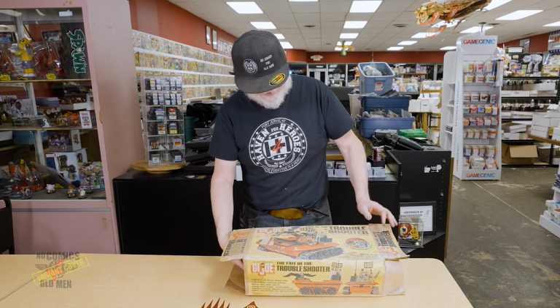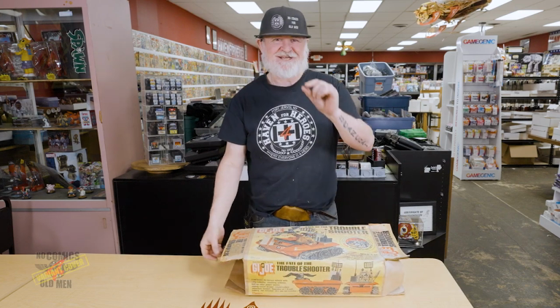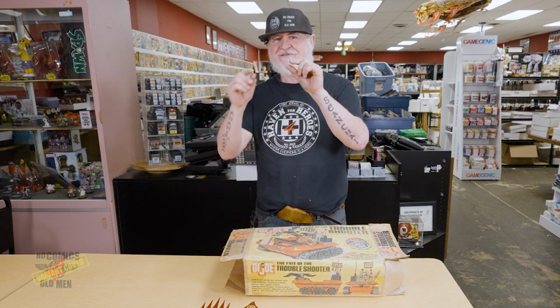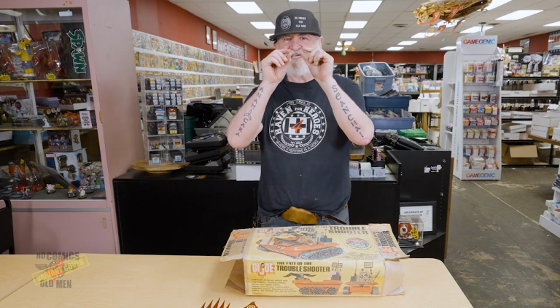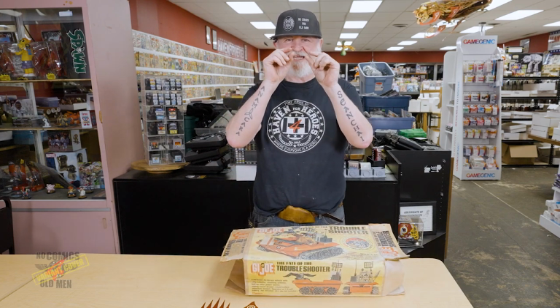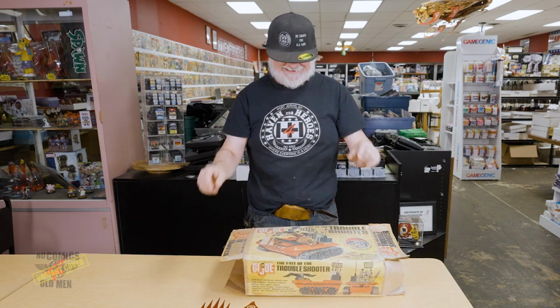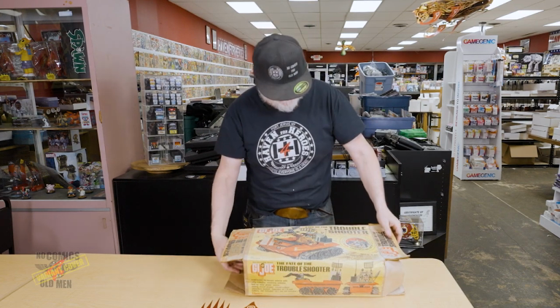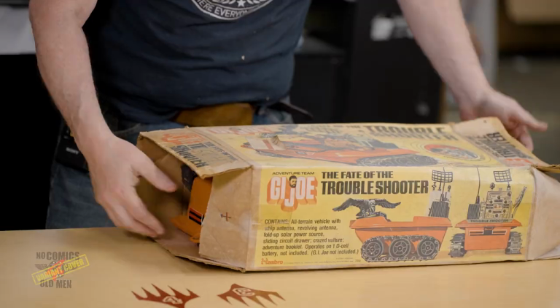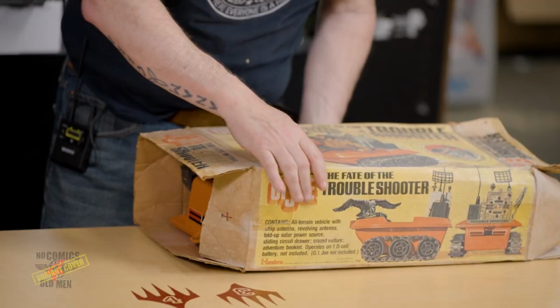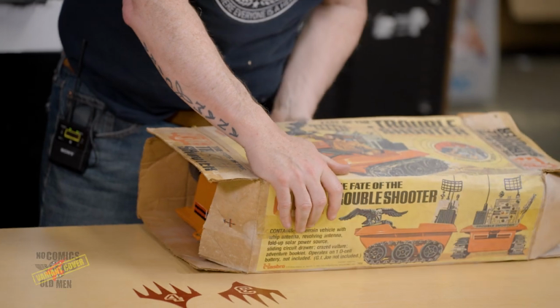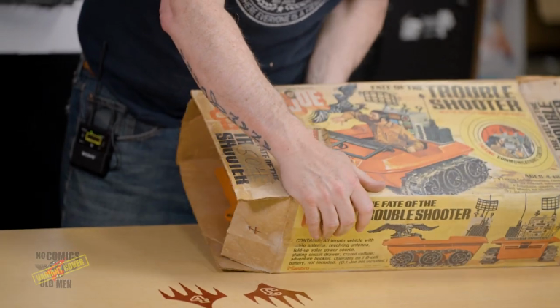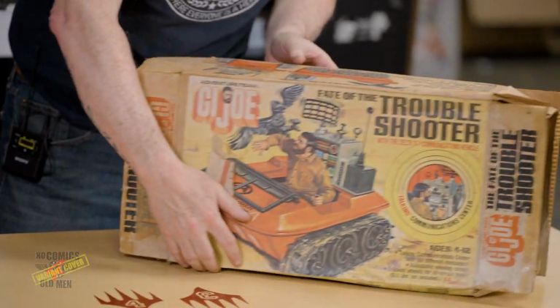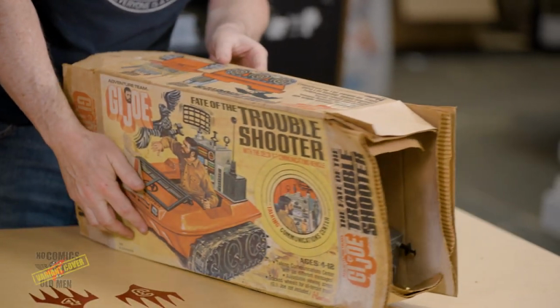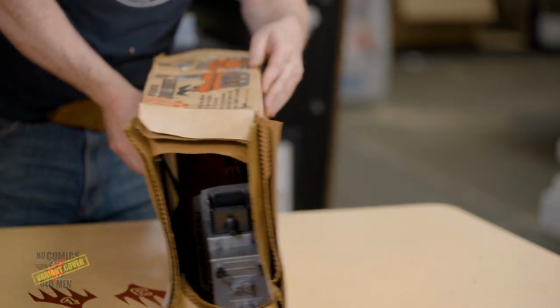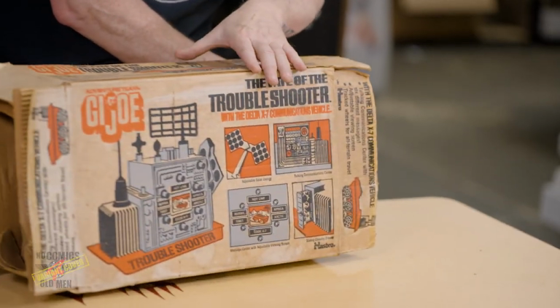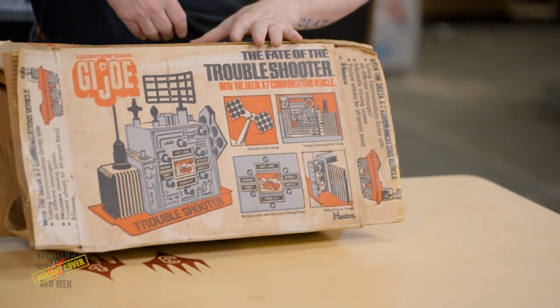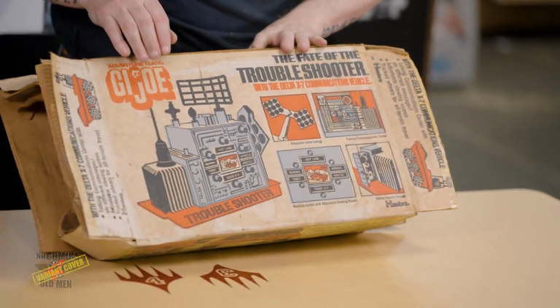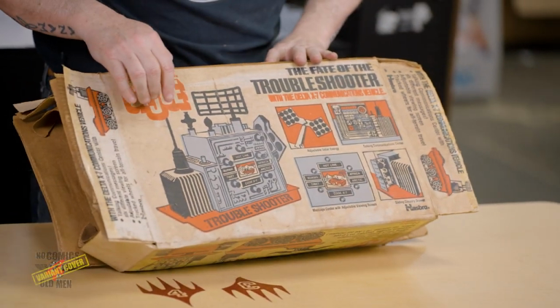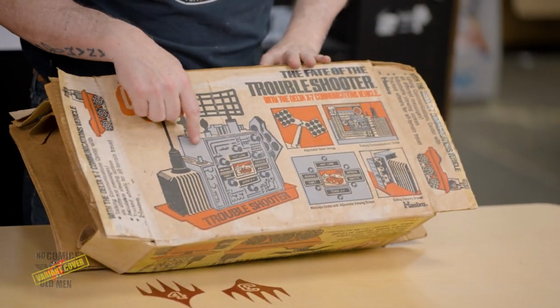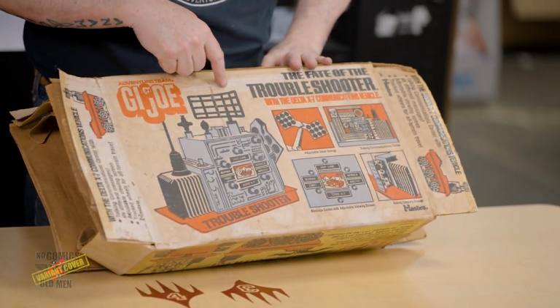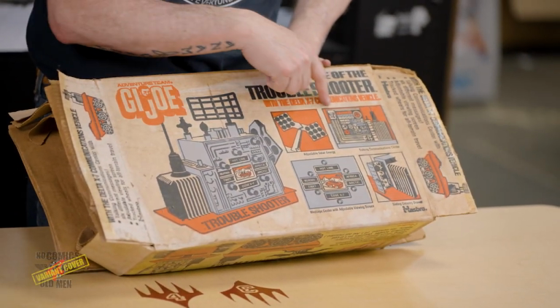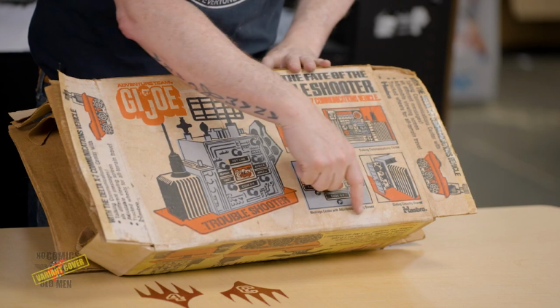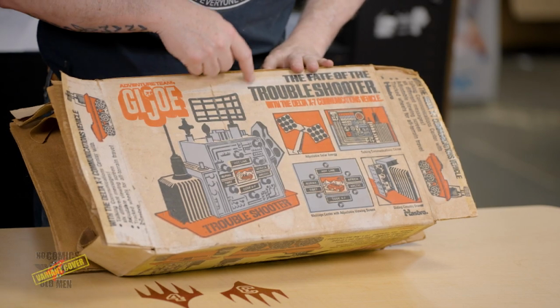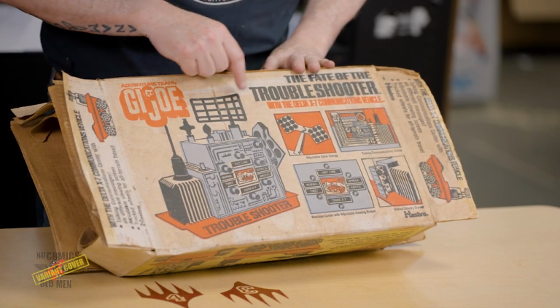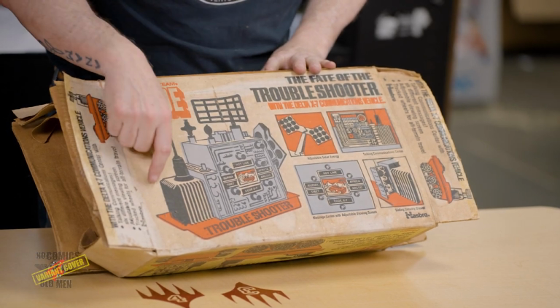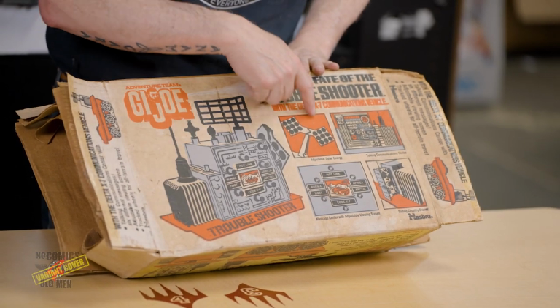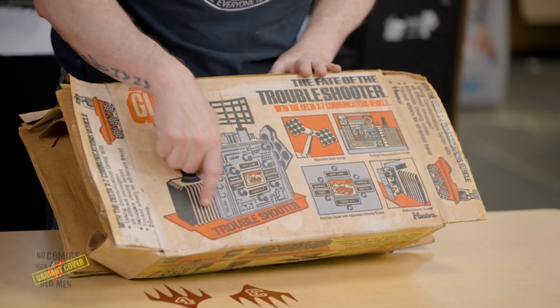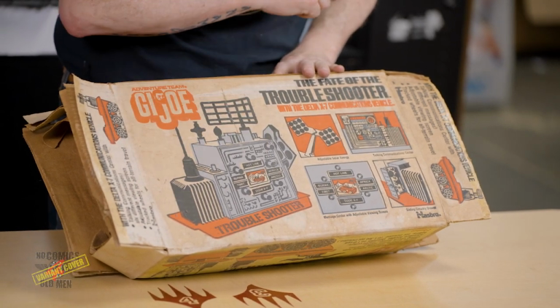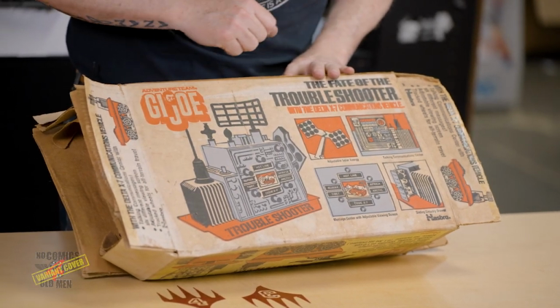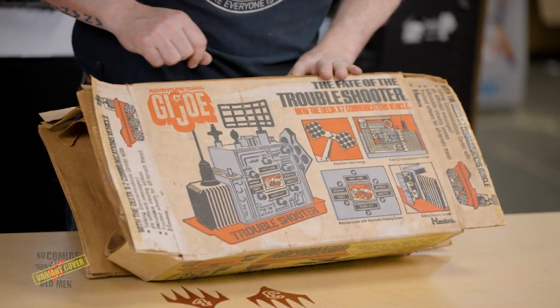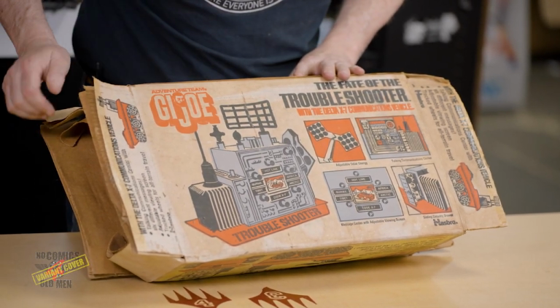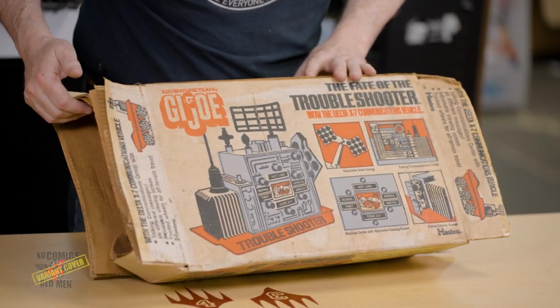Let's show you the back of the box. The back of the box always has some really cool graphics — red, white, and blue. Very nice.